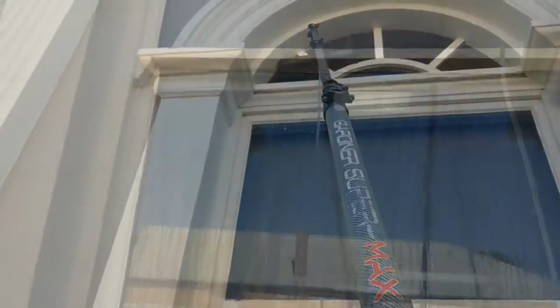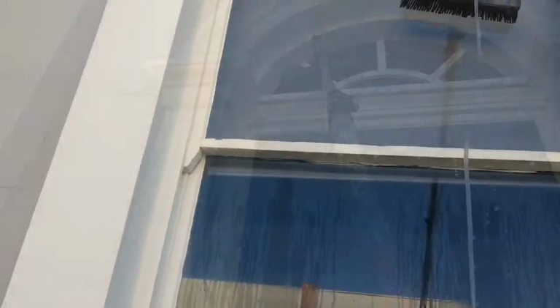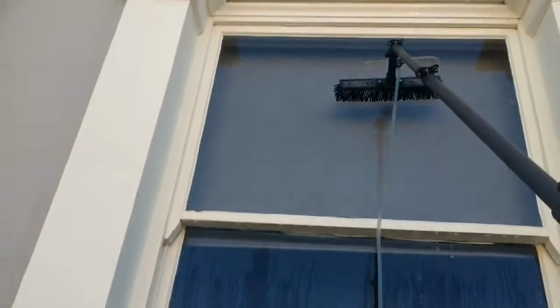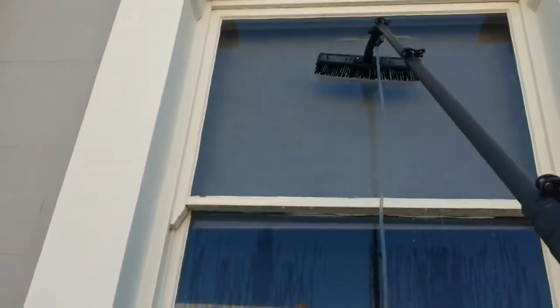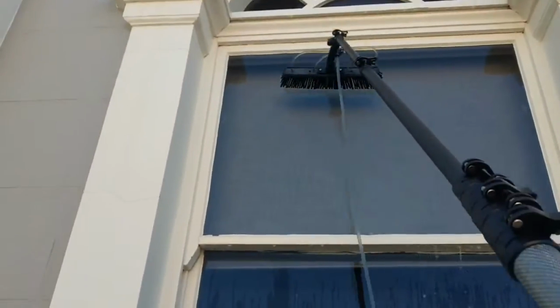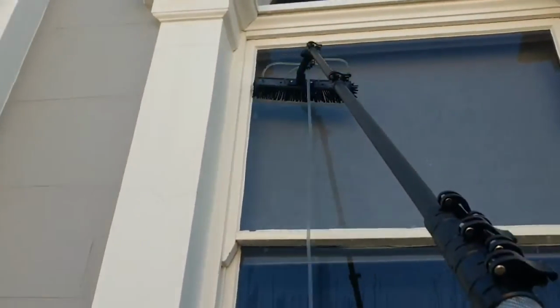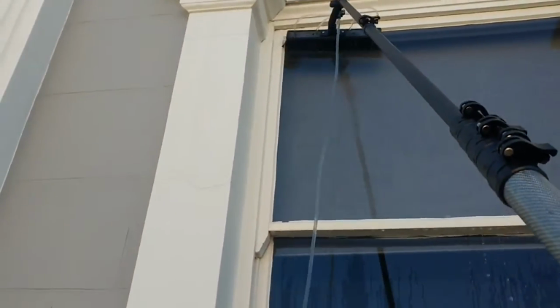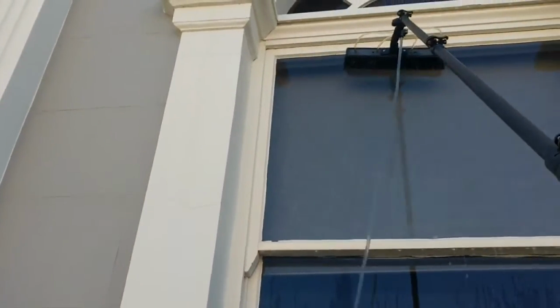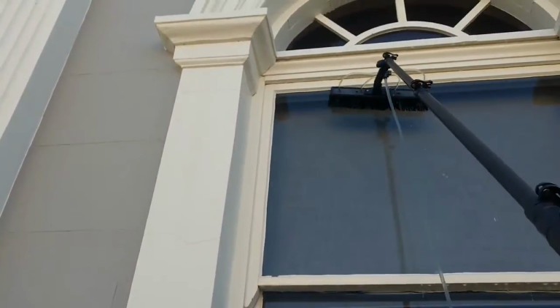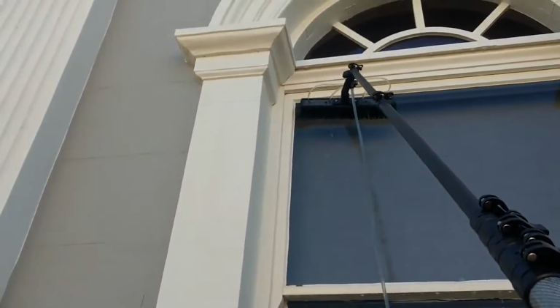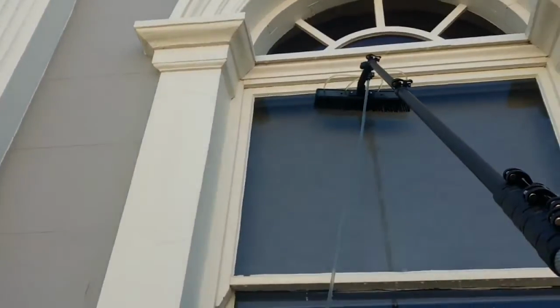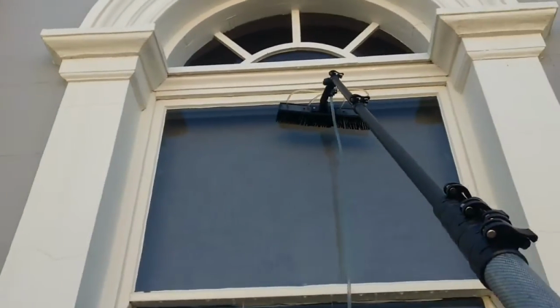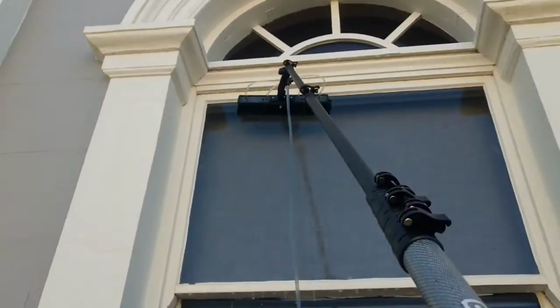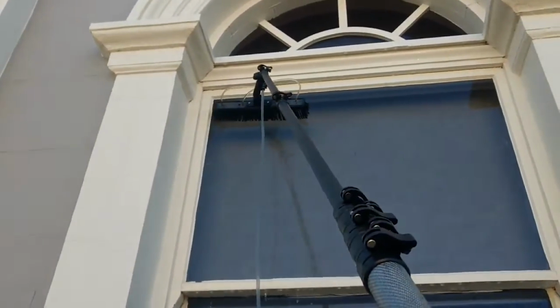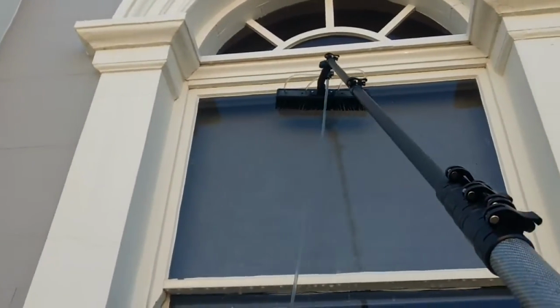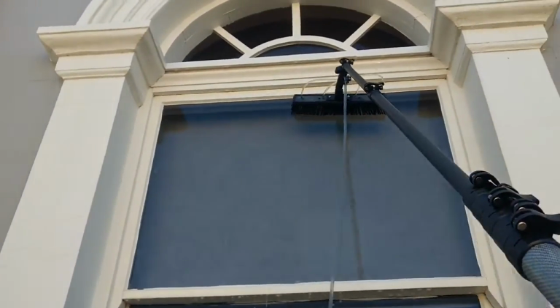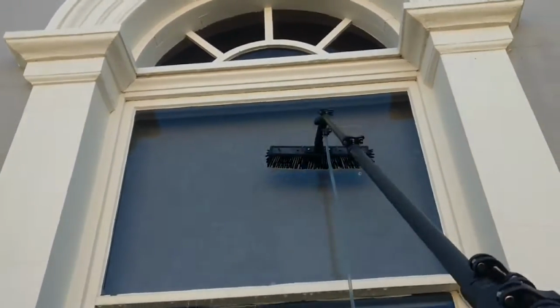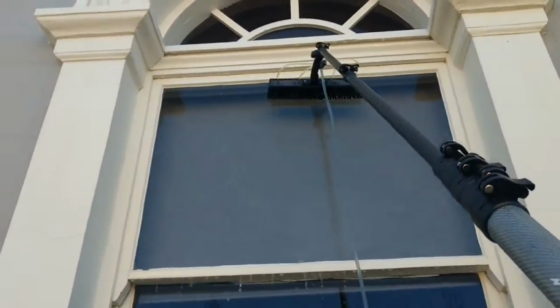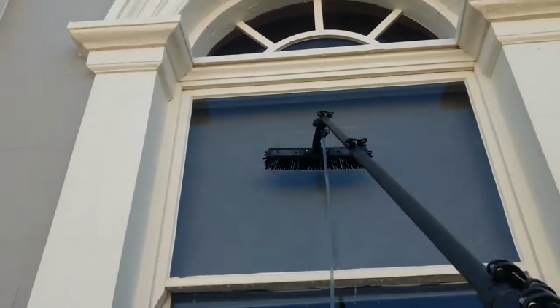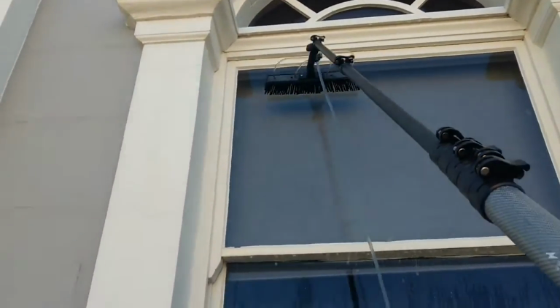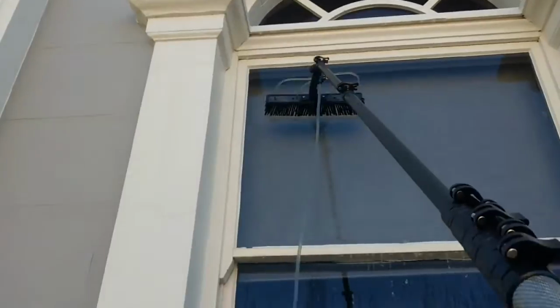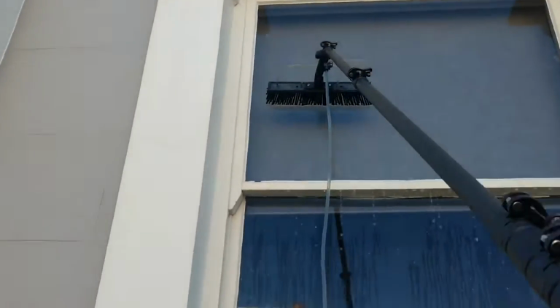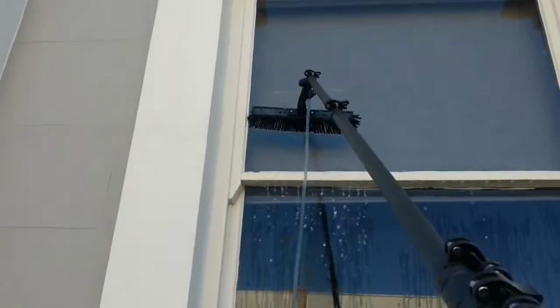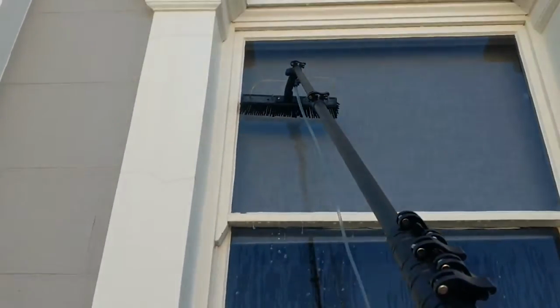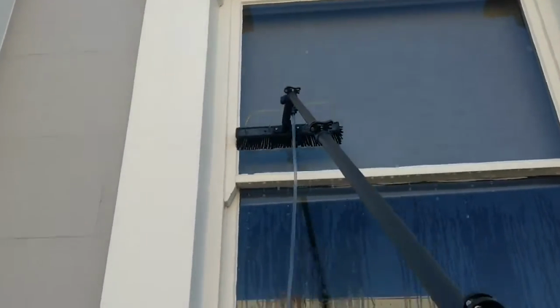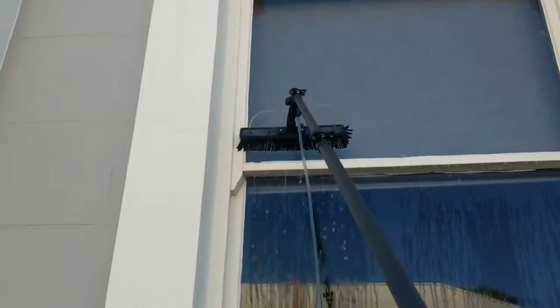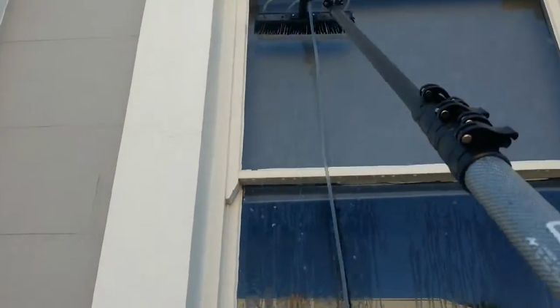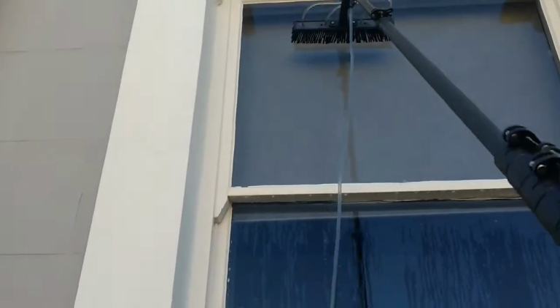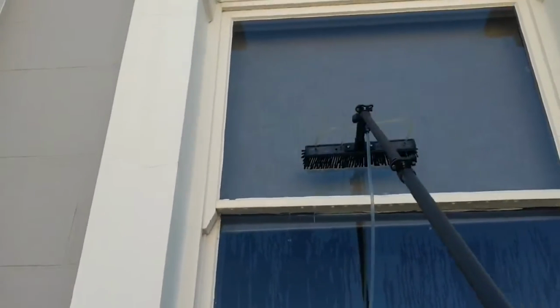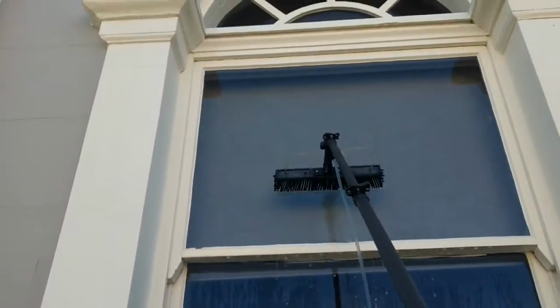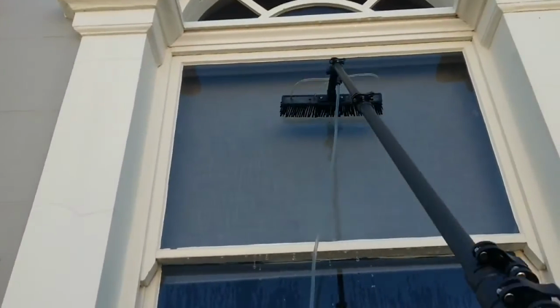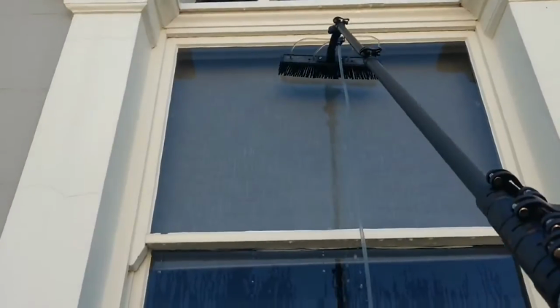Bottom ones now — two storey ones, a bit hard to get up with the ladder, if you get the idea. And they dry crystal clear. I'll show you that after when we're finished.